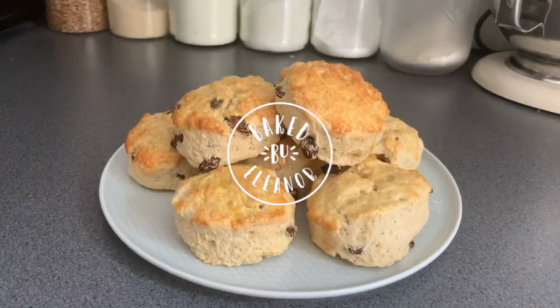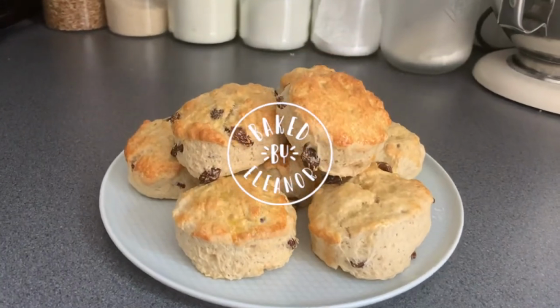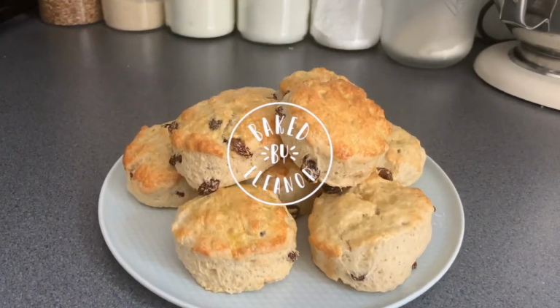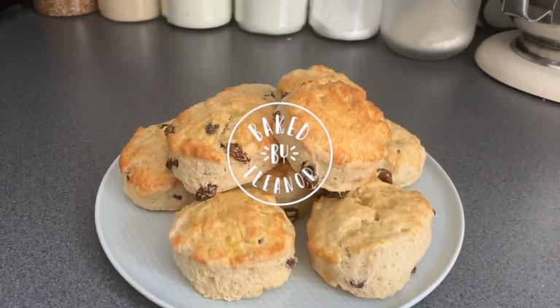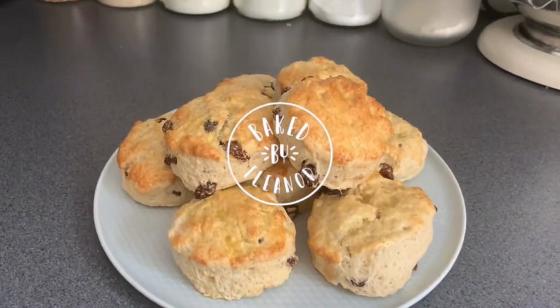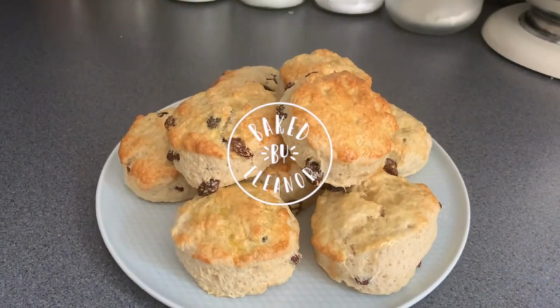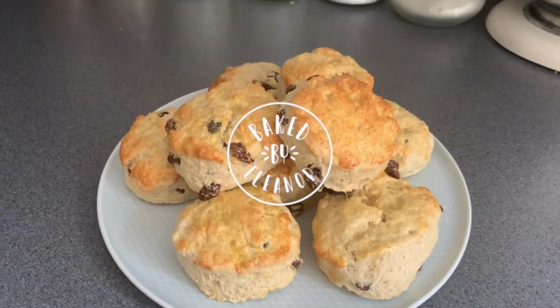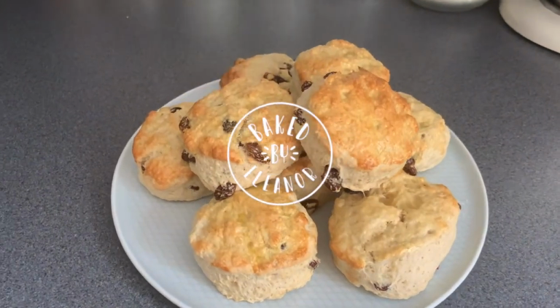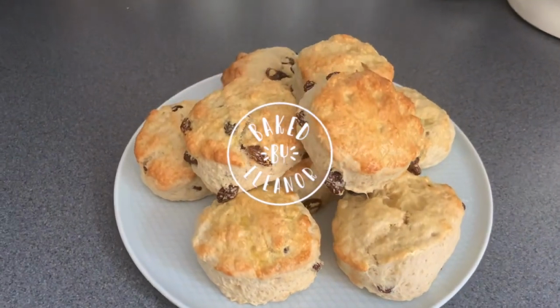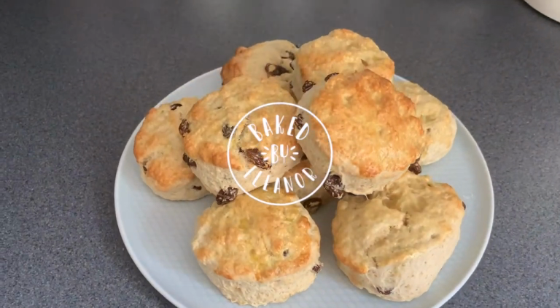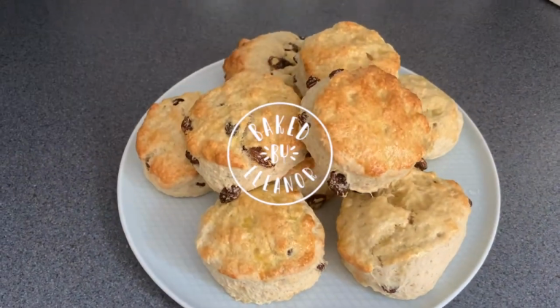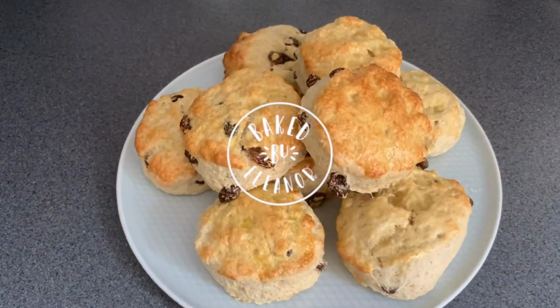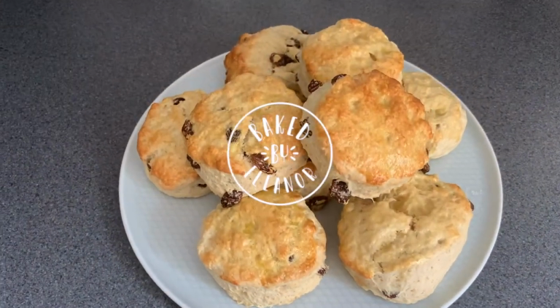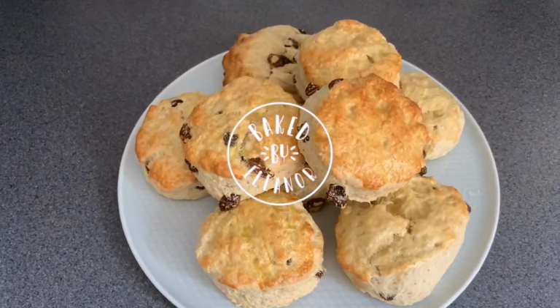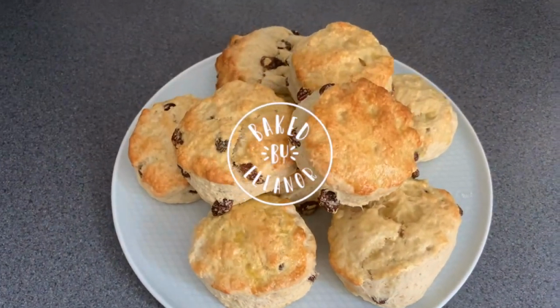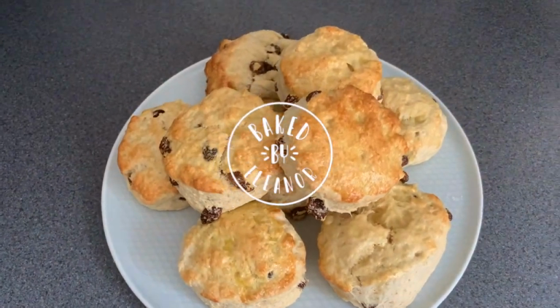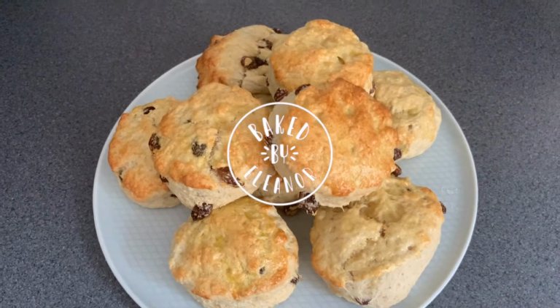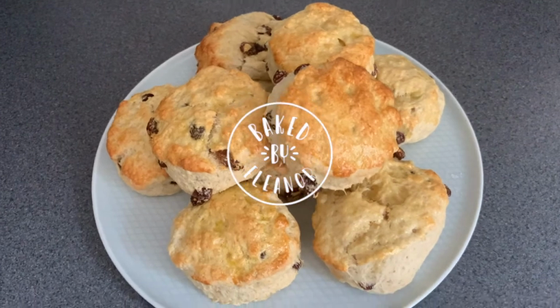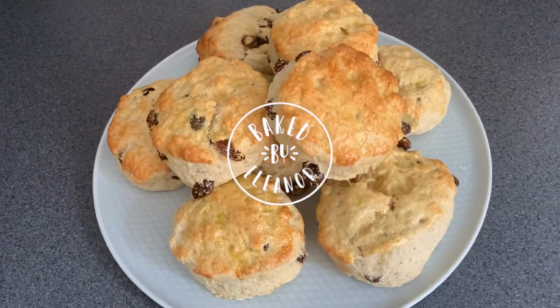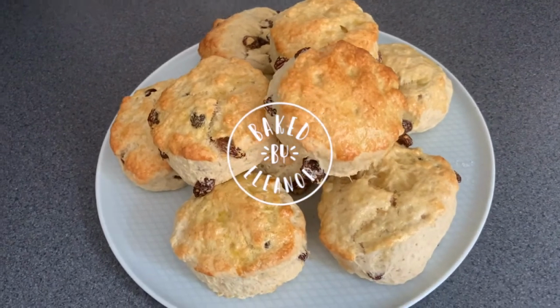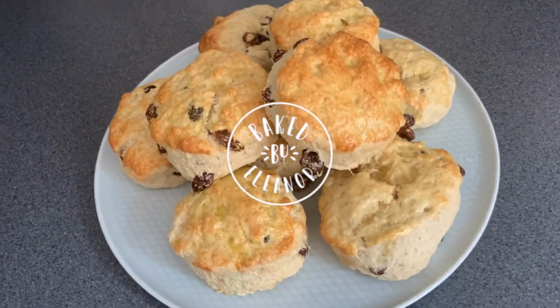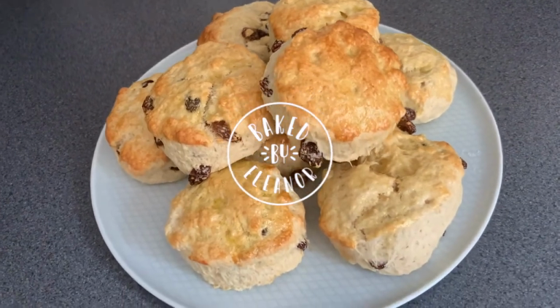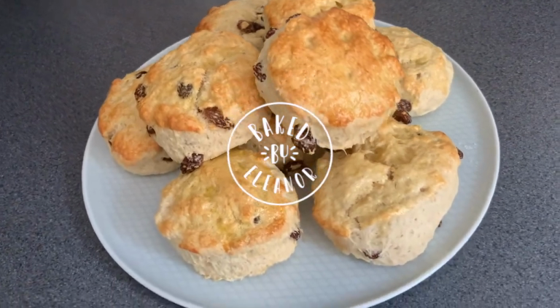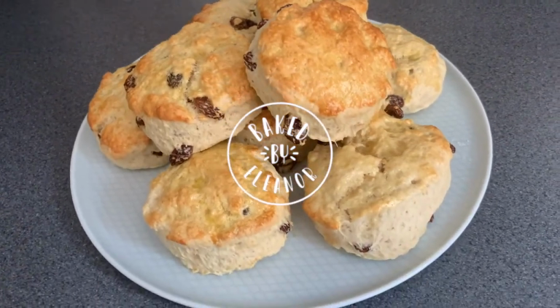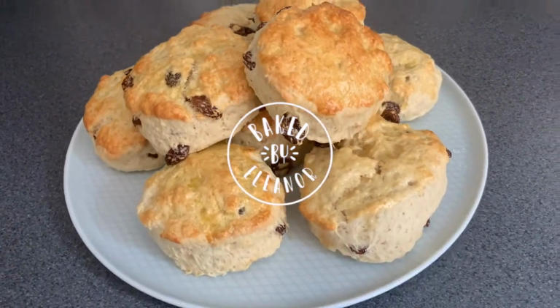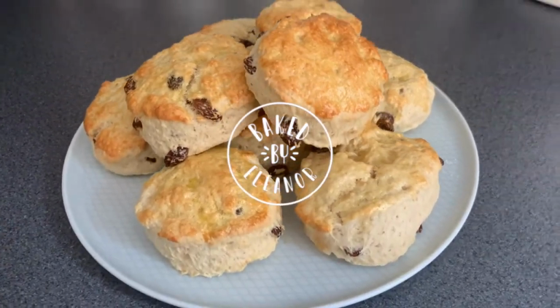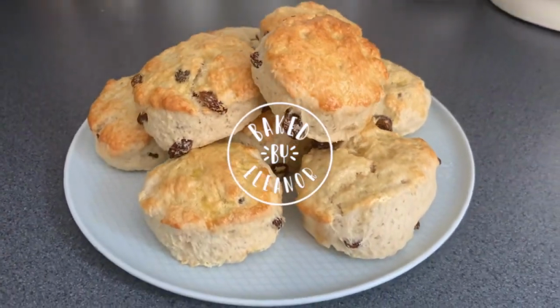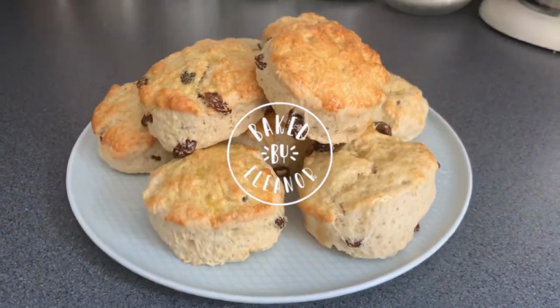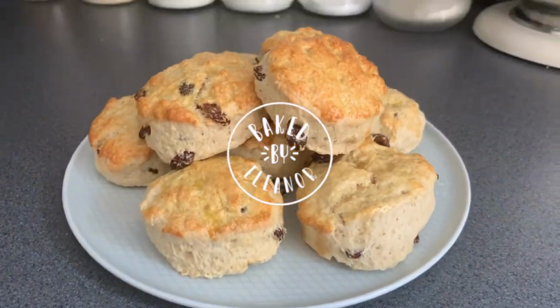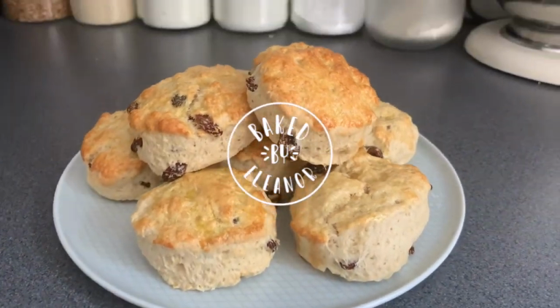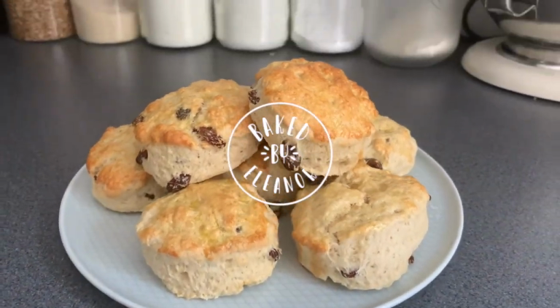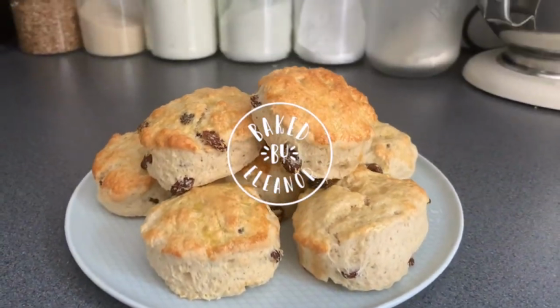Hi guys, welcome back to my channel. So in today's video I'm going to be making a super simple baking staple — I'm going to be making fruit scones.